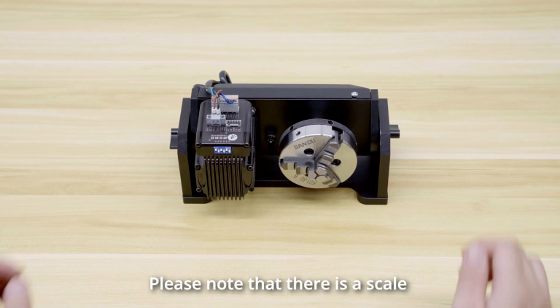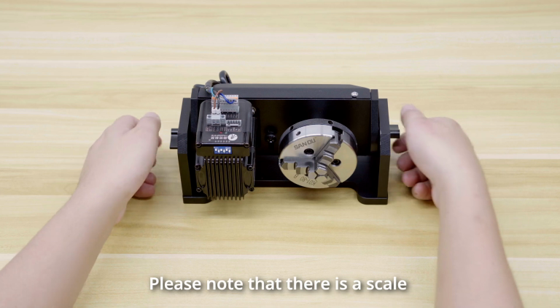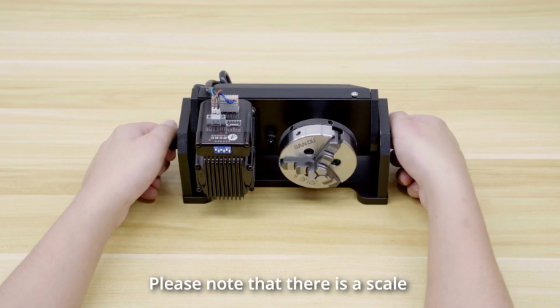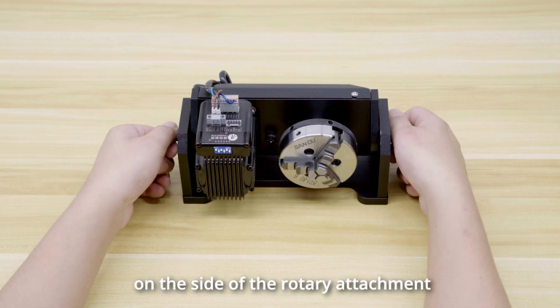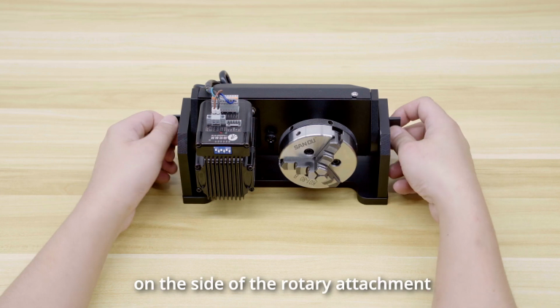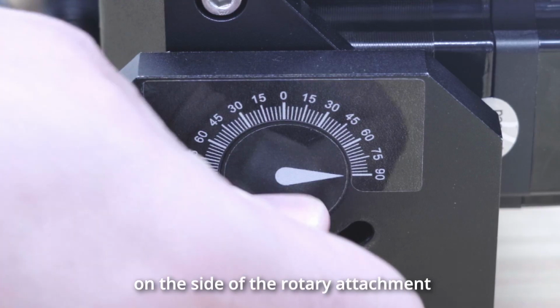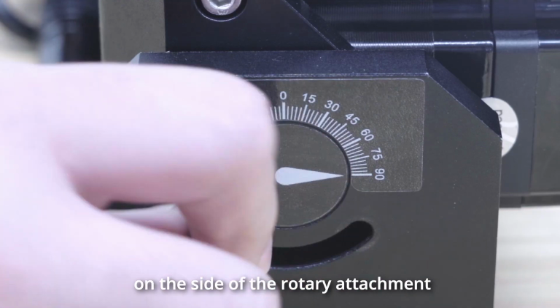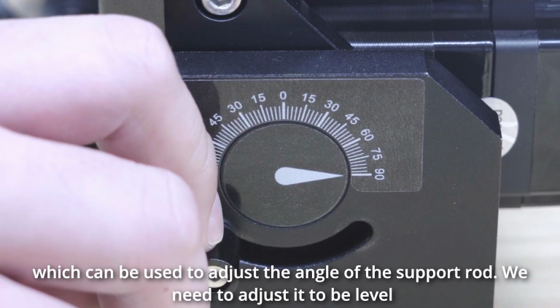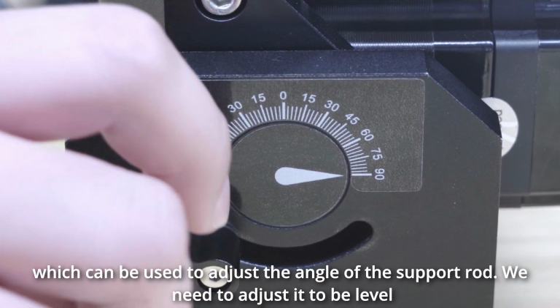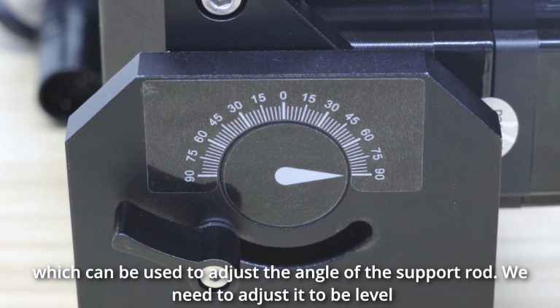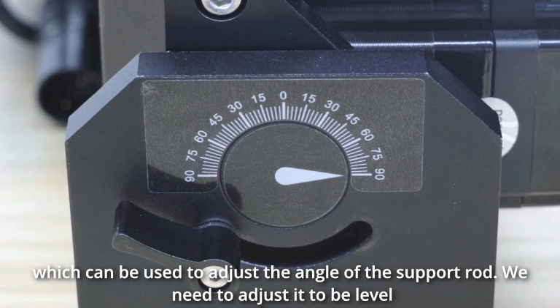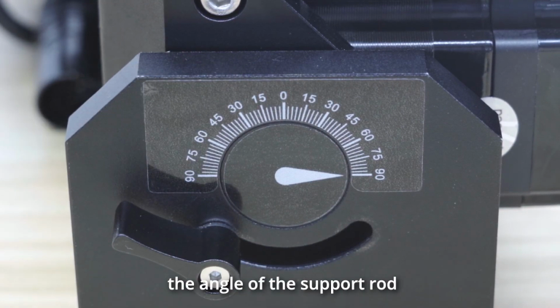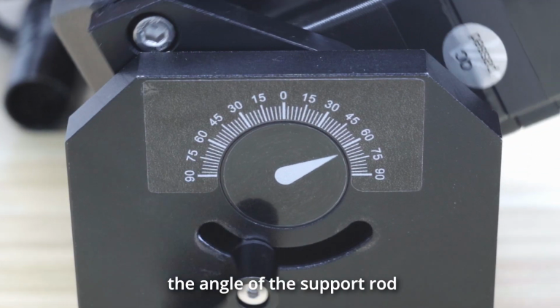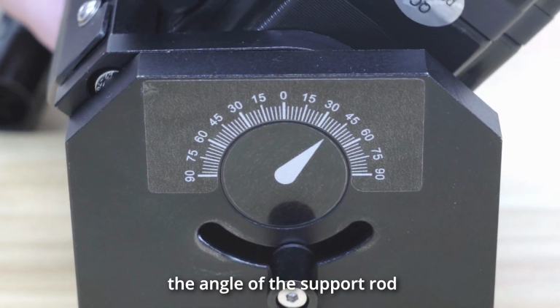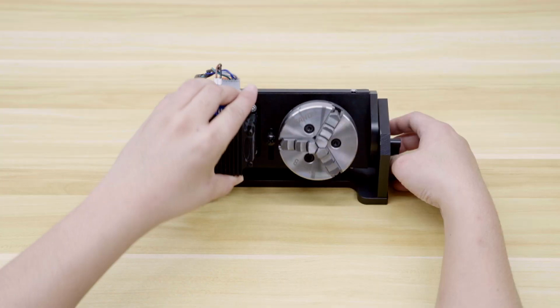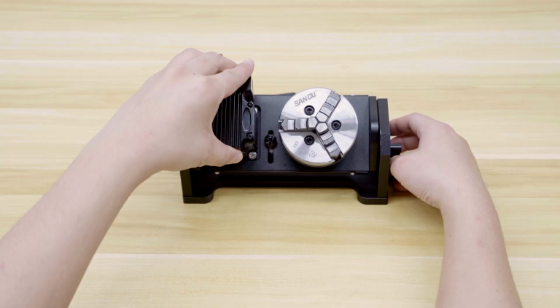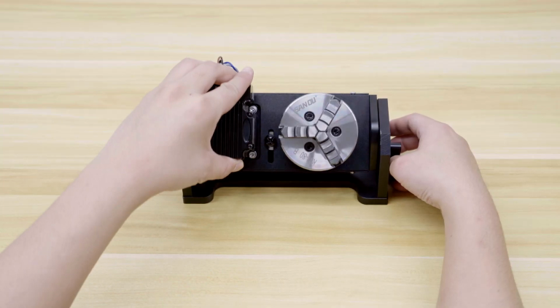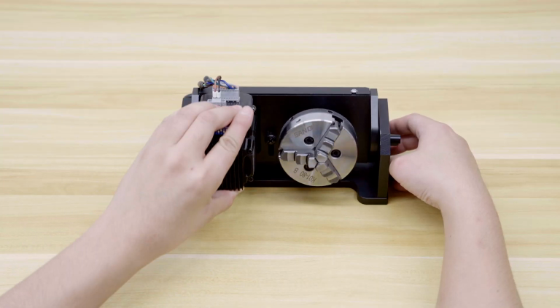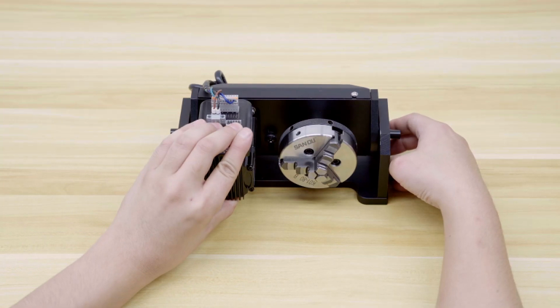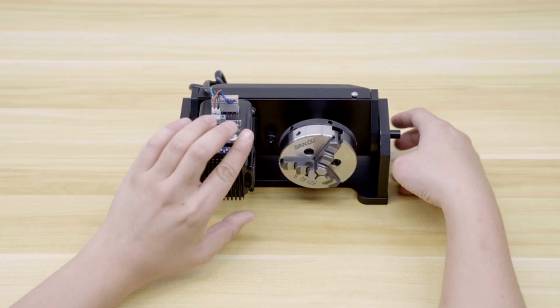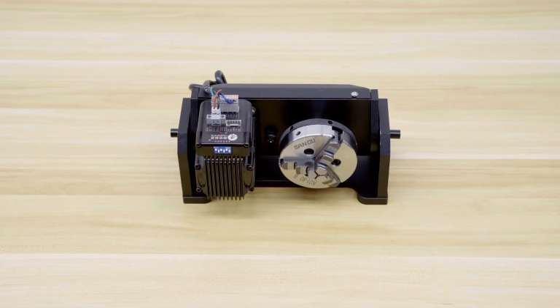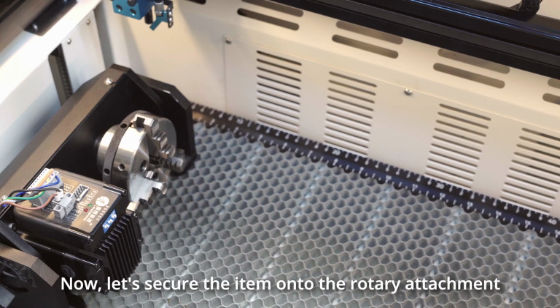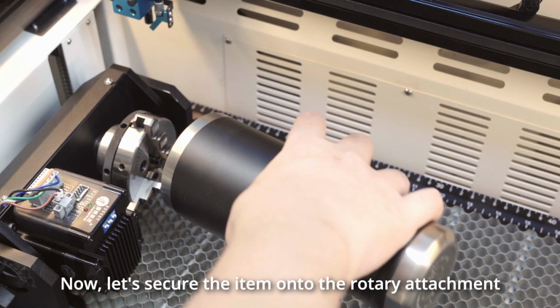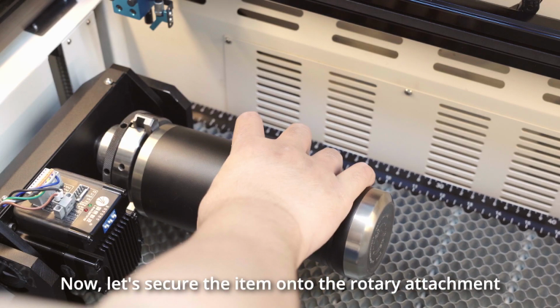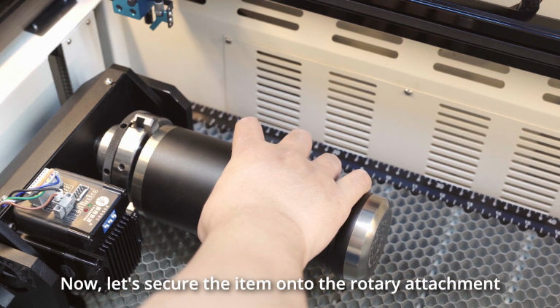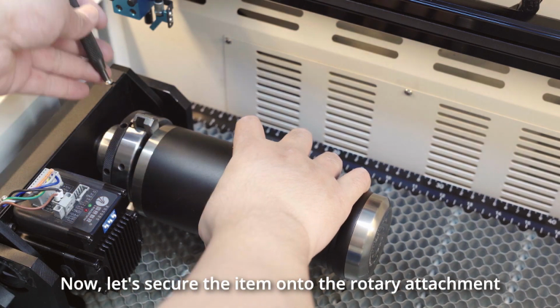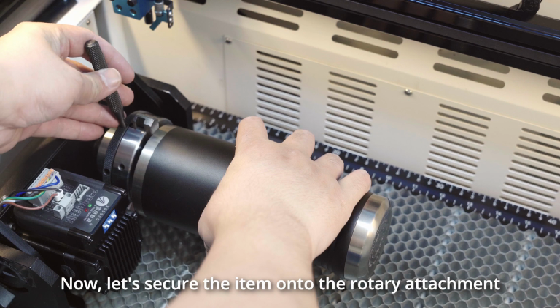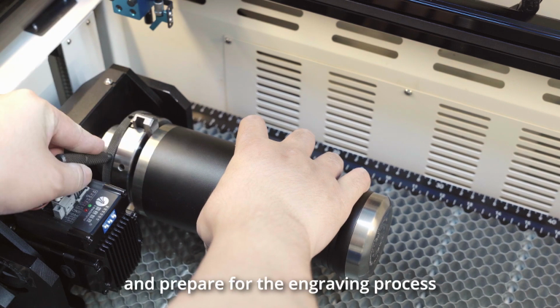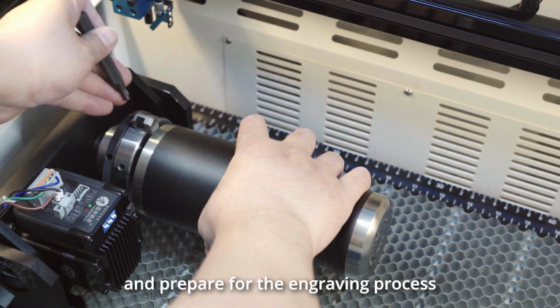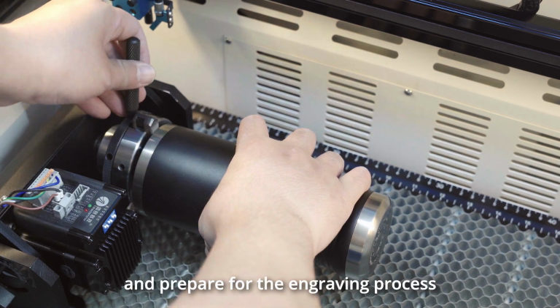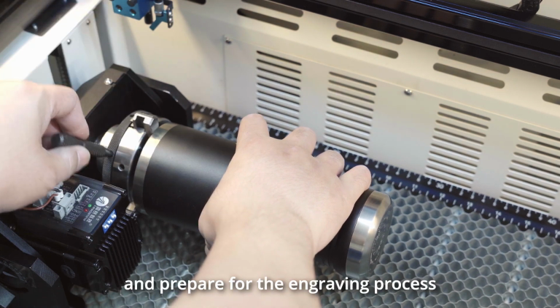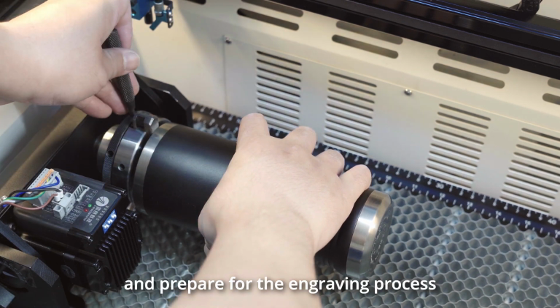Please note that there is a scale on the side of the rotary attachment, which can be used to adjust the angle of the support rod. Now, let's secure the item onto the rotary attachment and prepare for the engraving process.